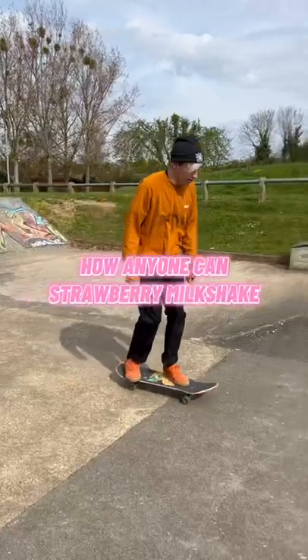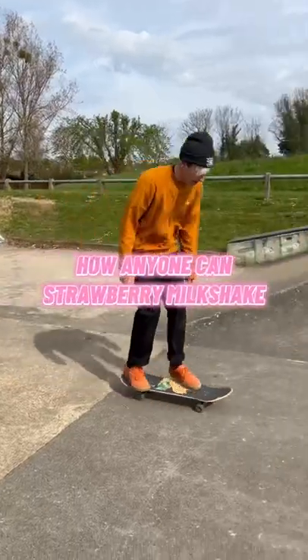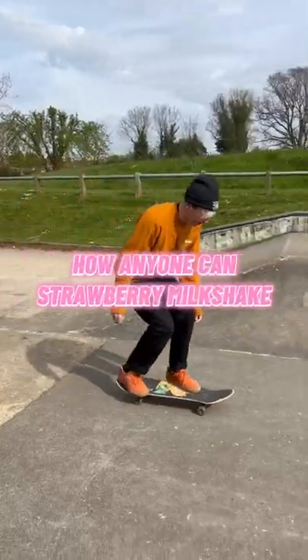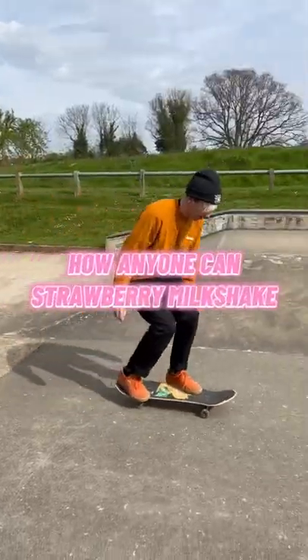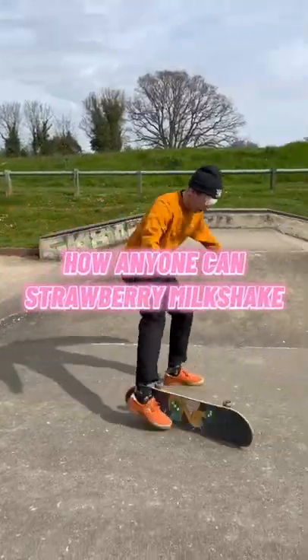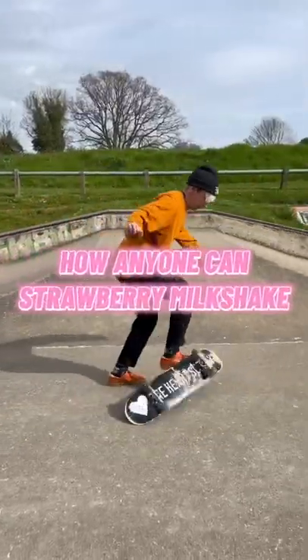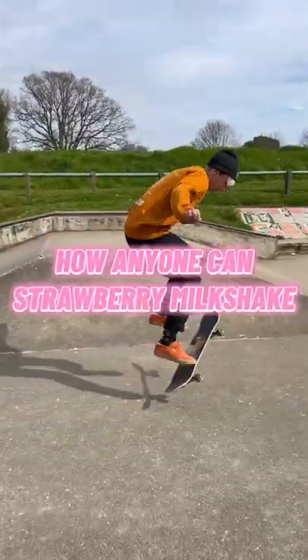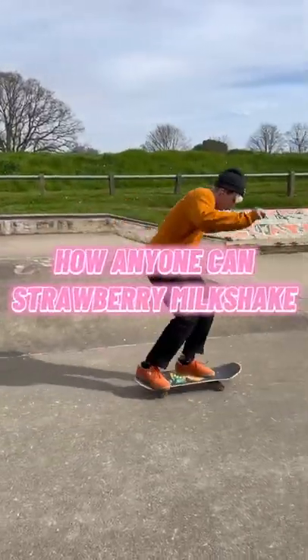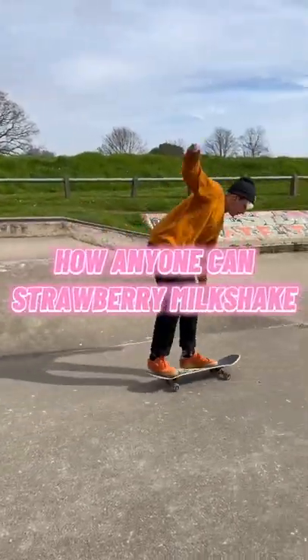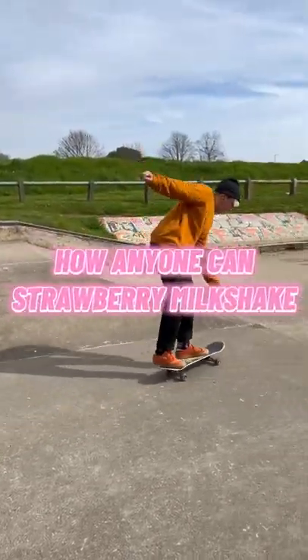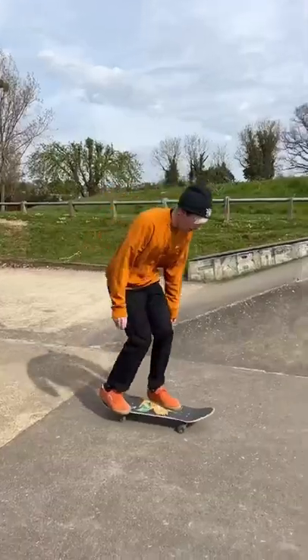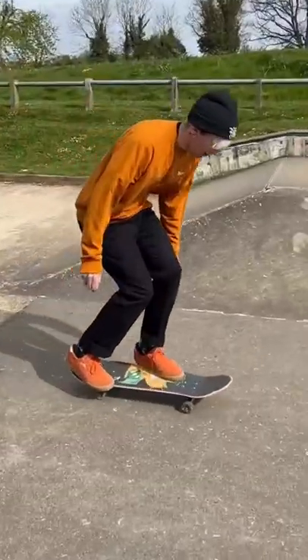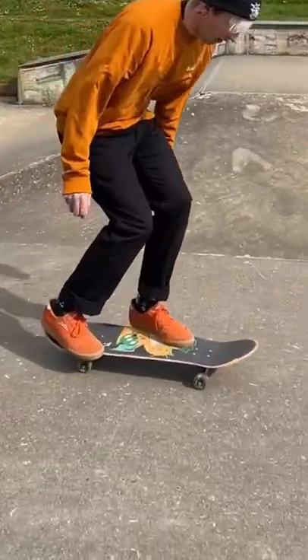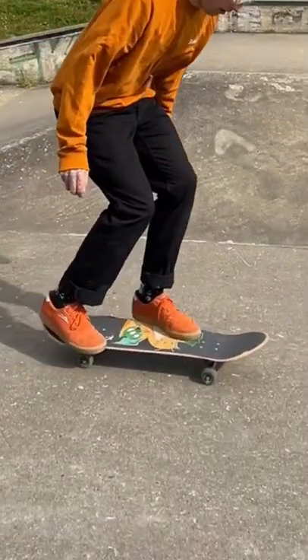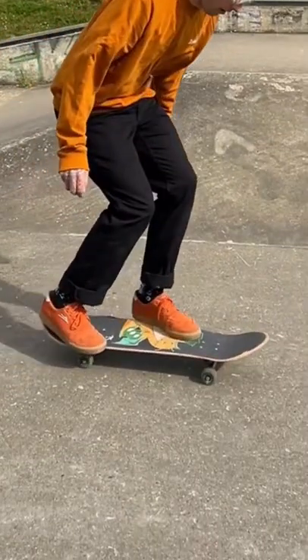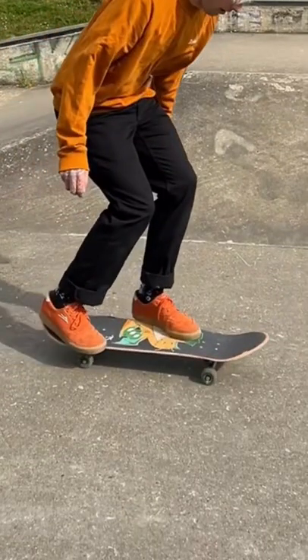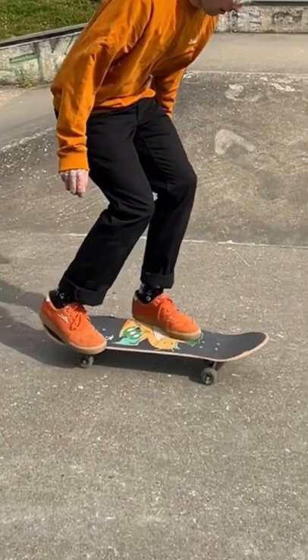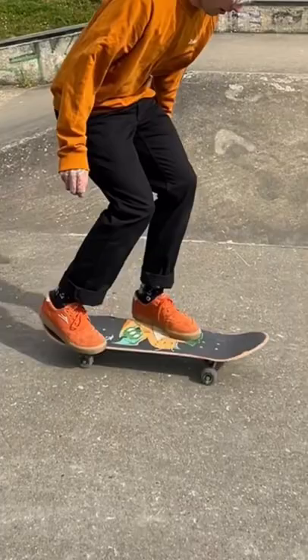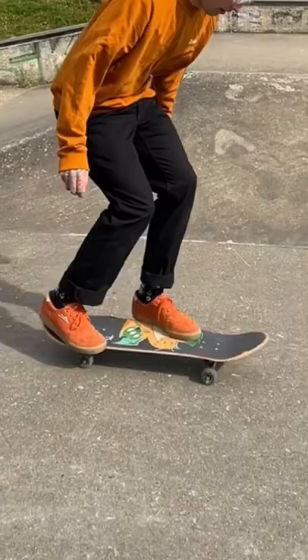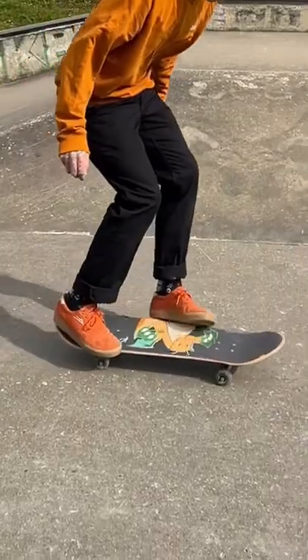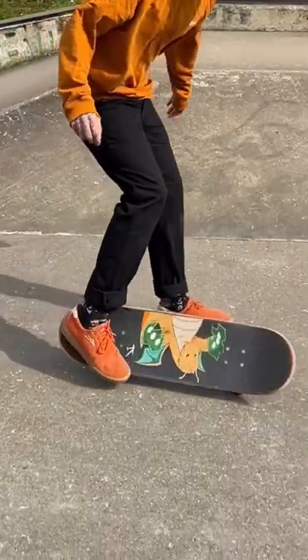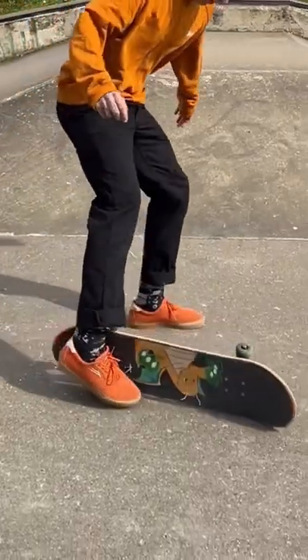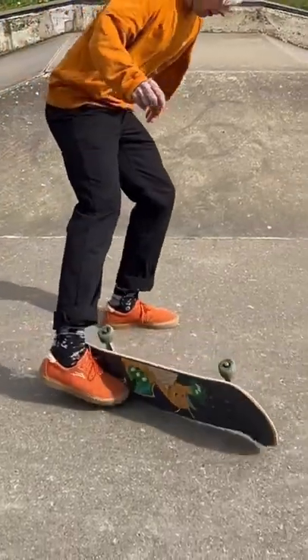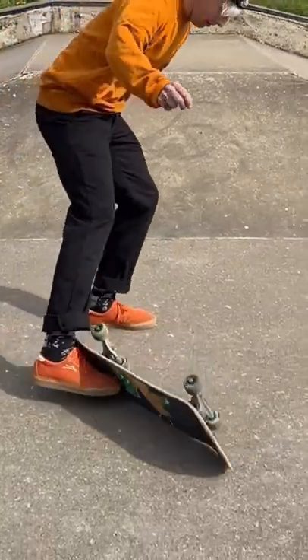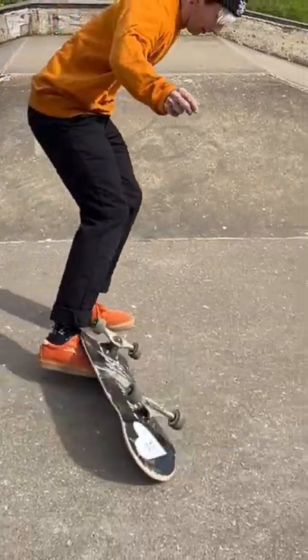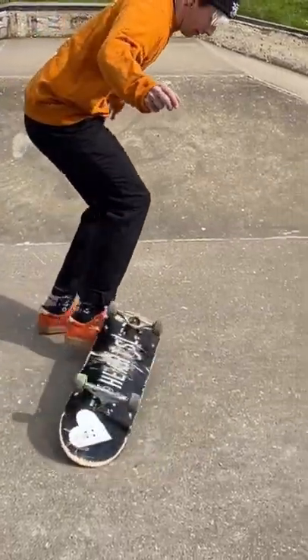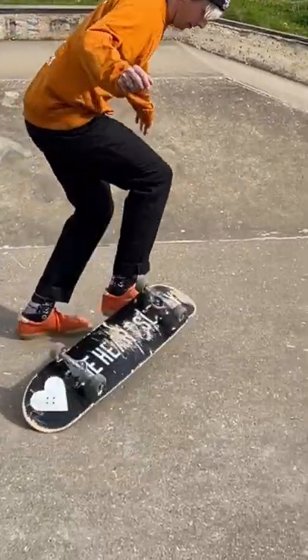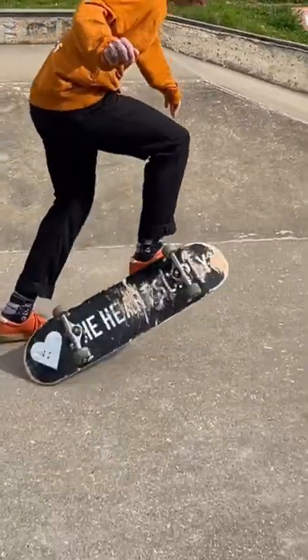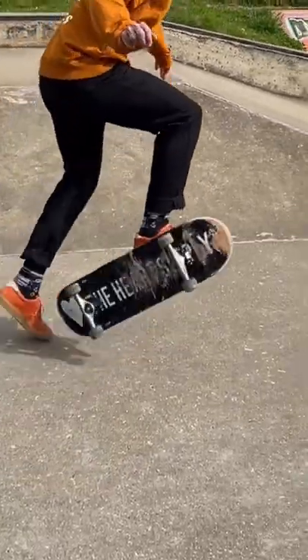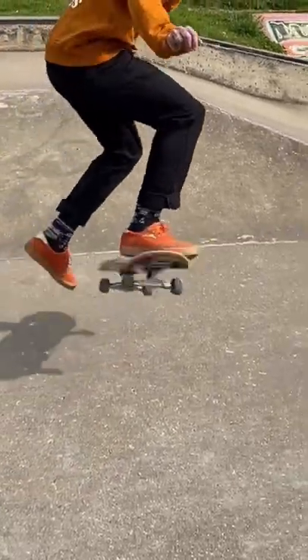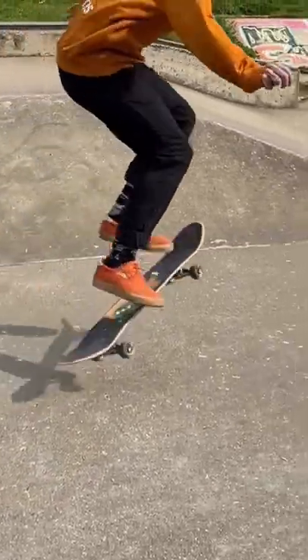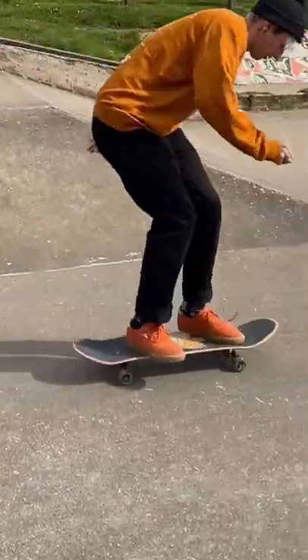How anyone can strawberry milkshake. Foot position is what you see here, but the back foot is by far the most important. You need to push the board onto its side and scoop it round with your back foot just like this.